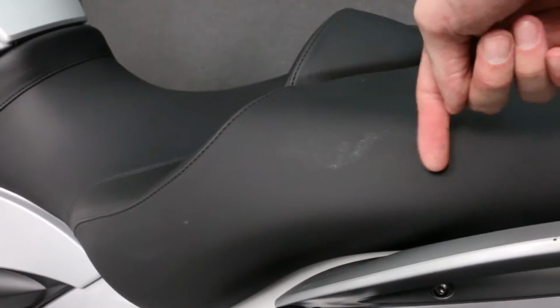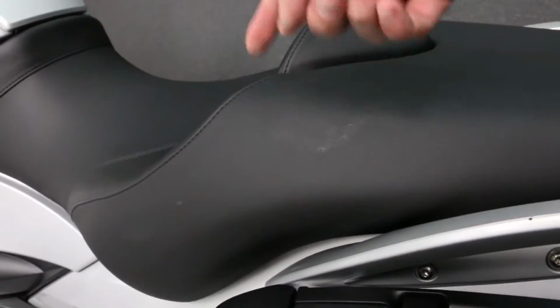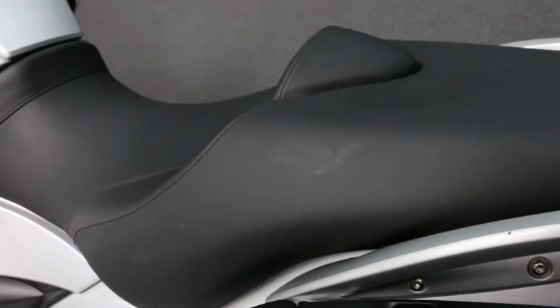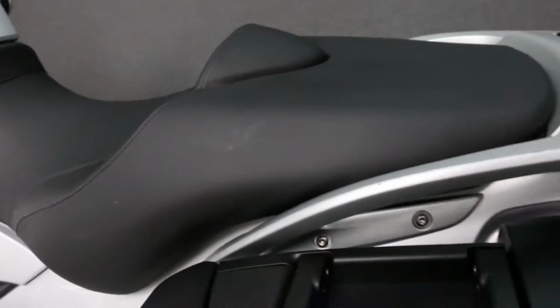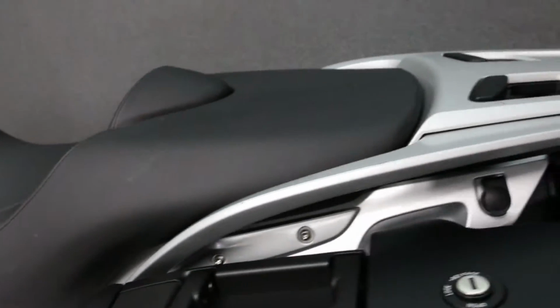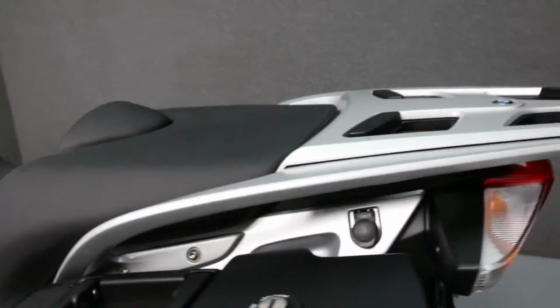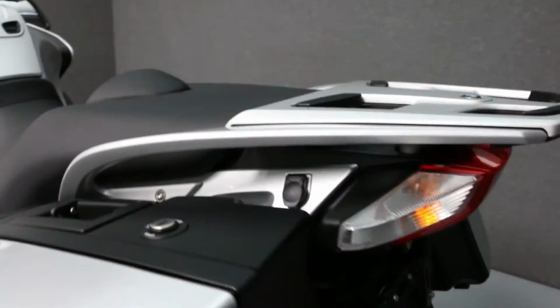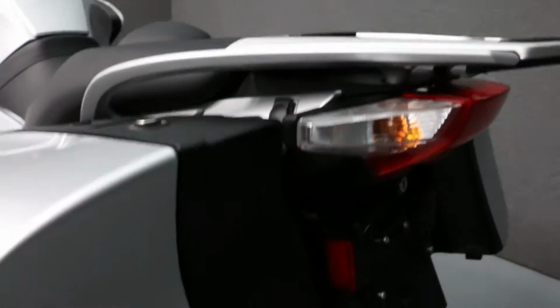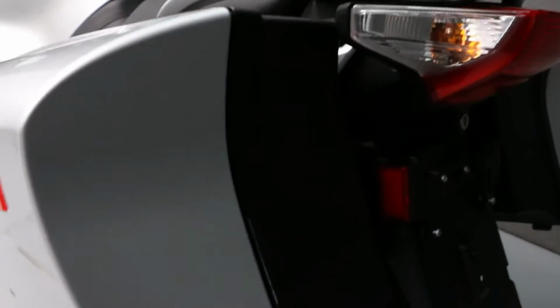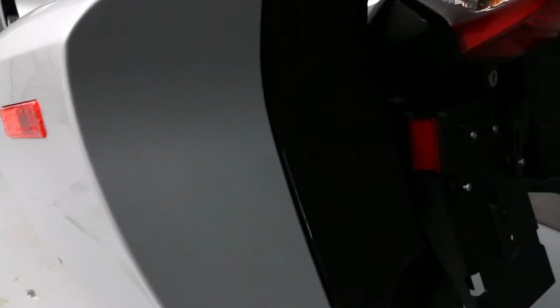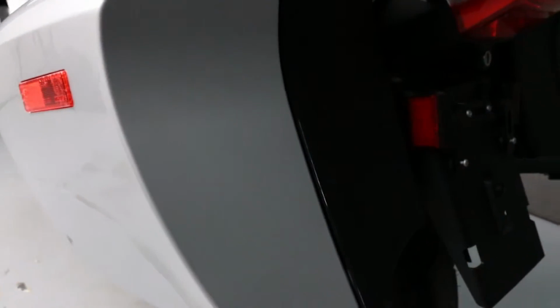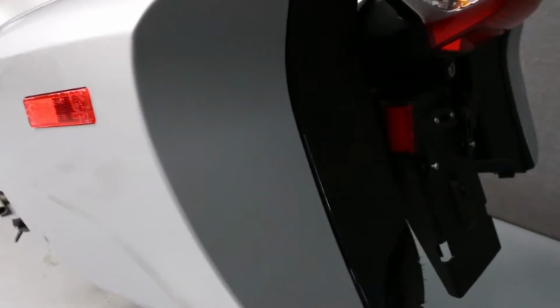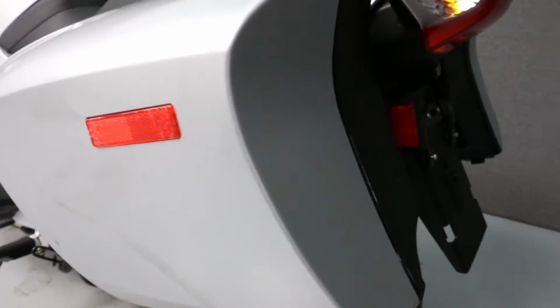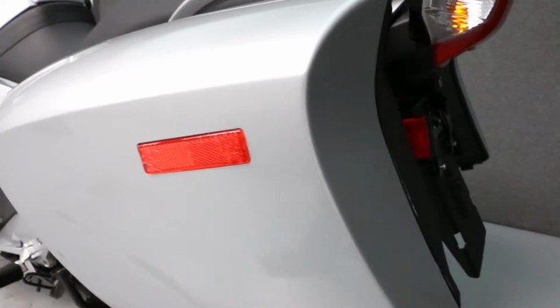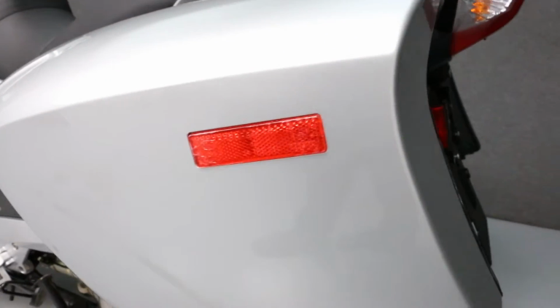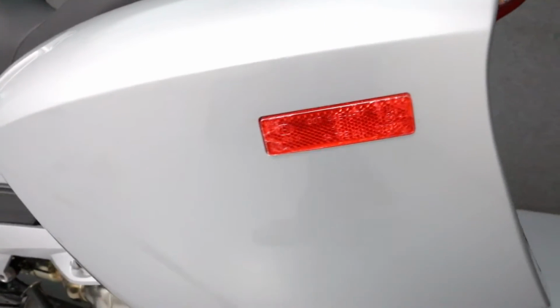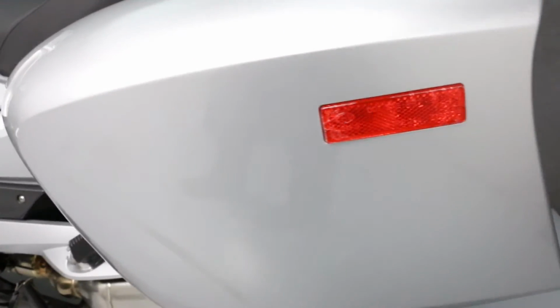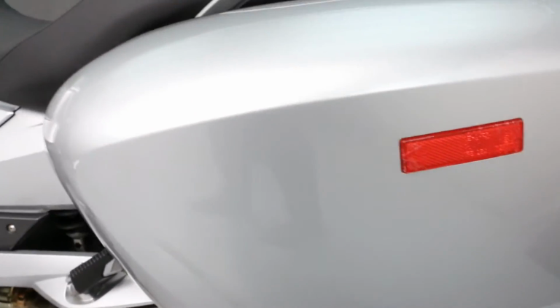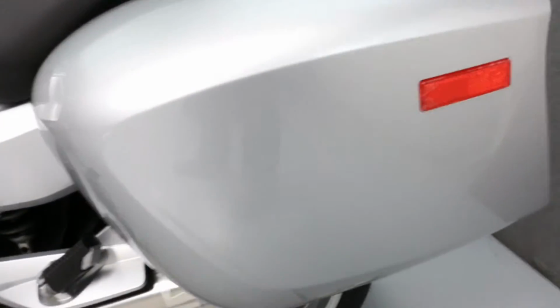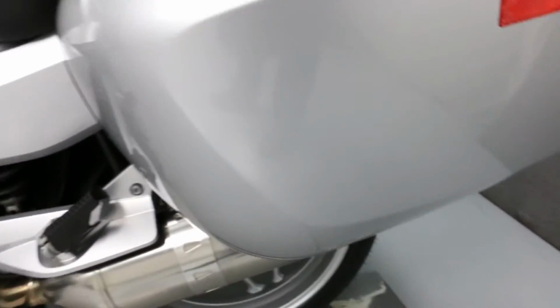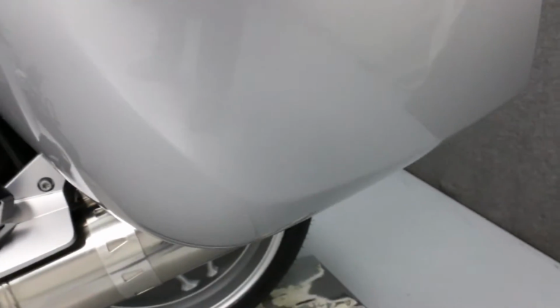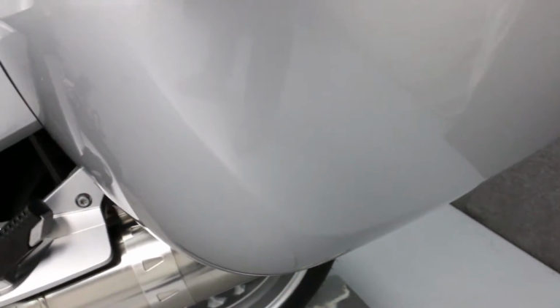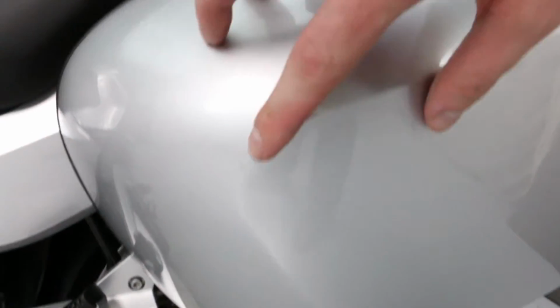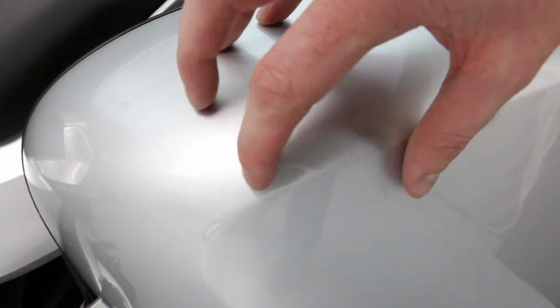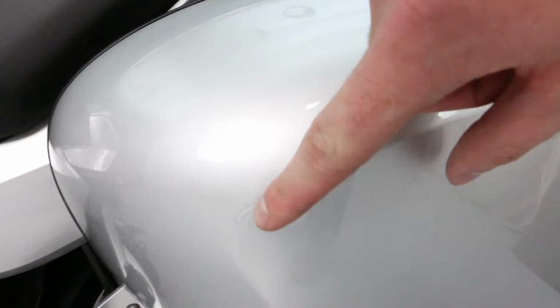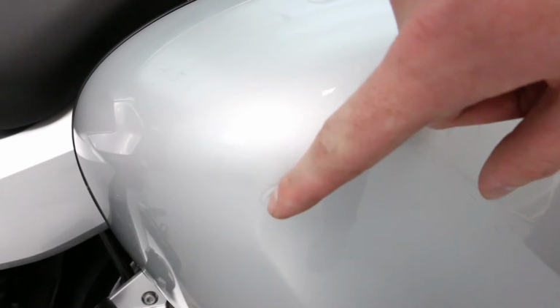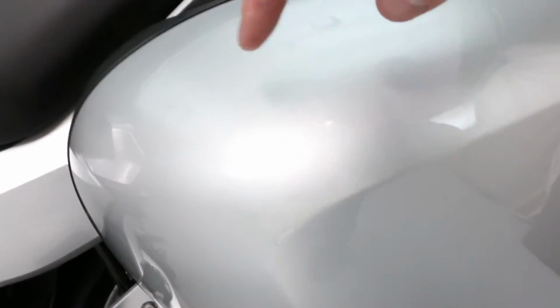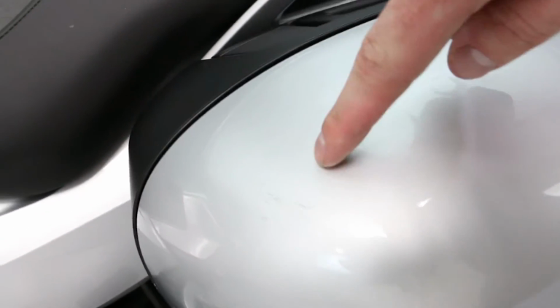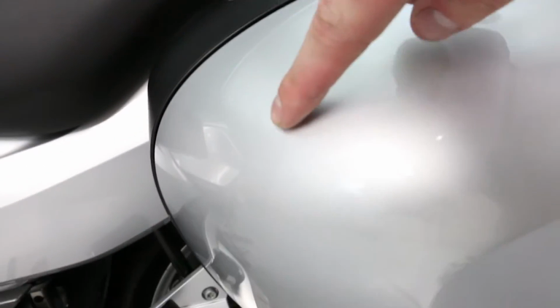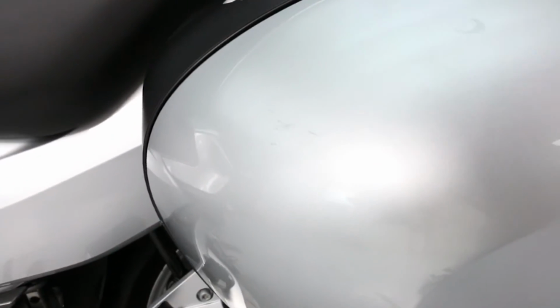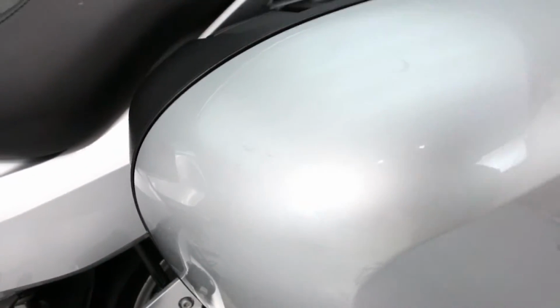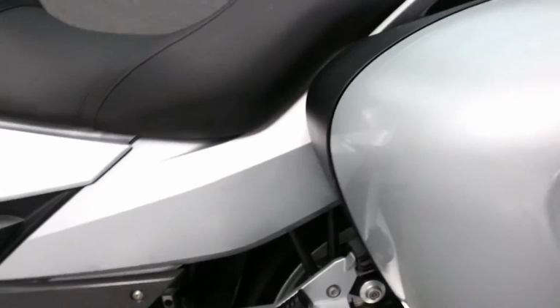There's a stain on the left side of the seat. There's also a chip on the left side of the saddlebag and some minor blemishes.